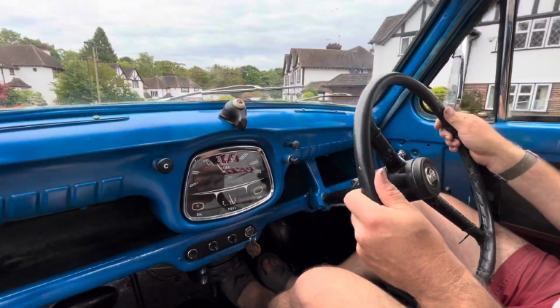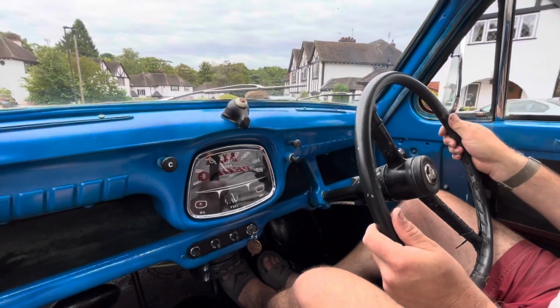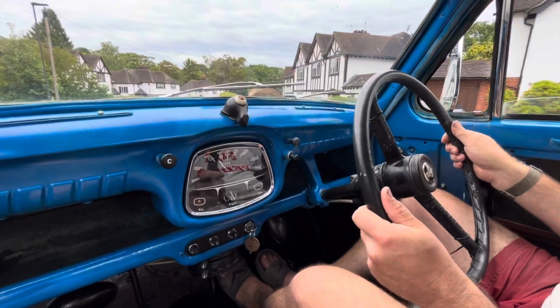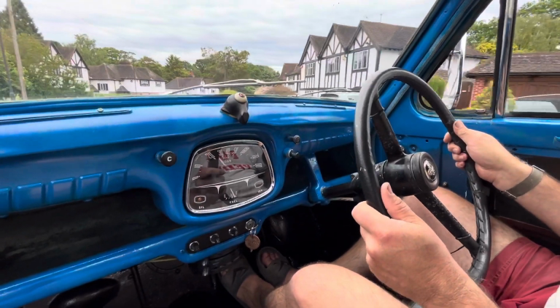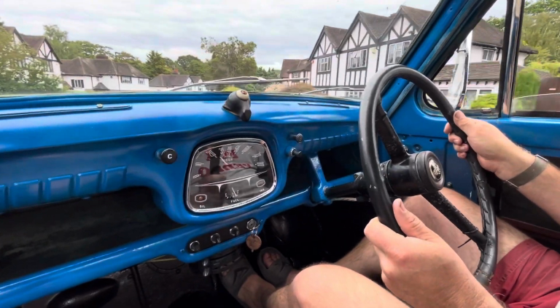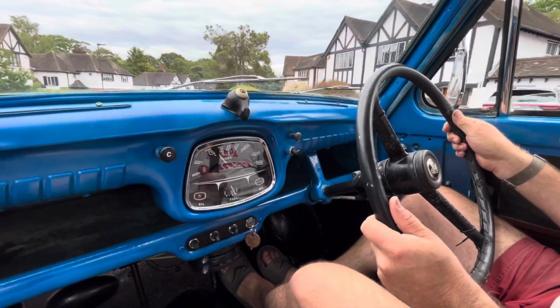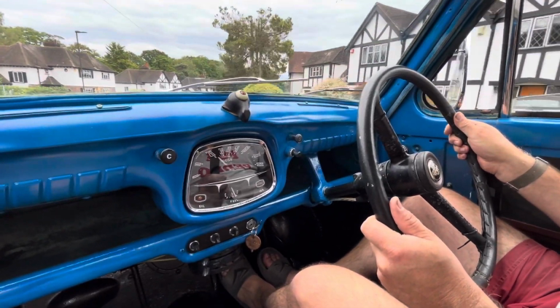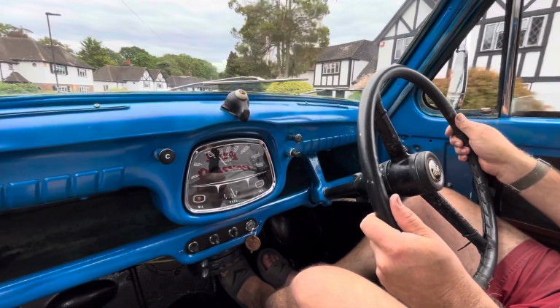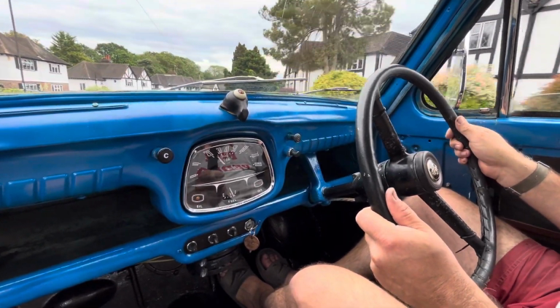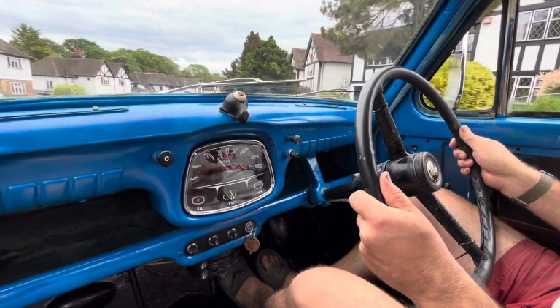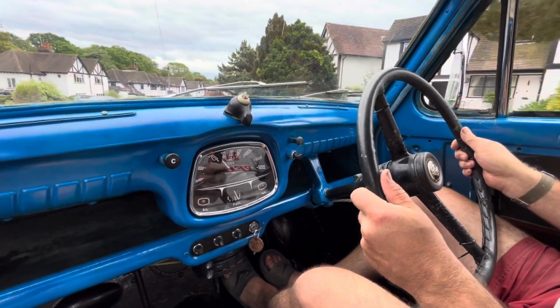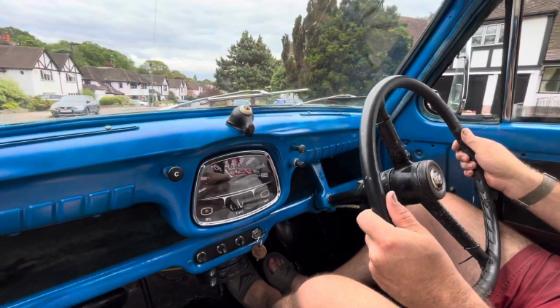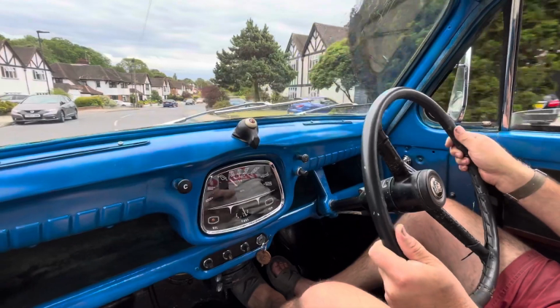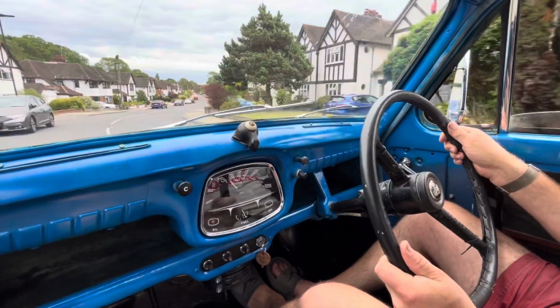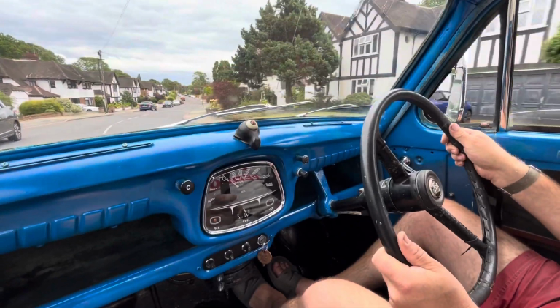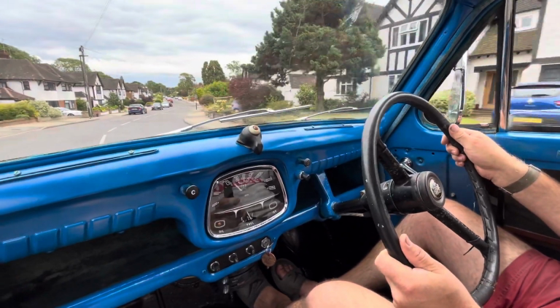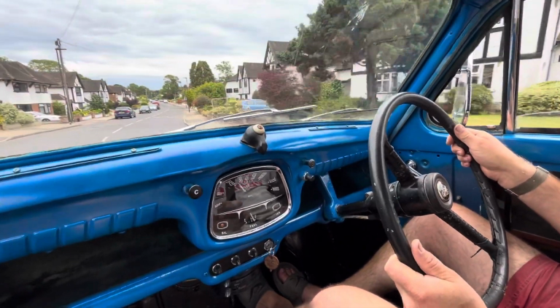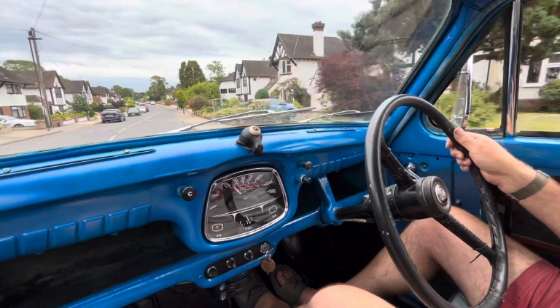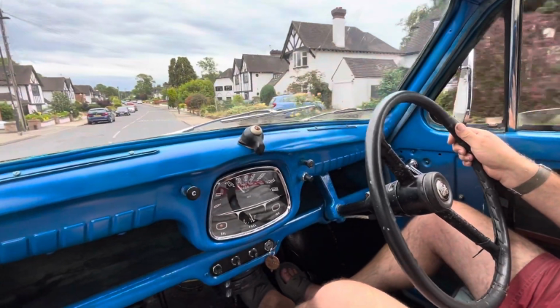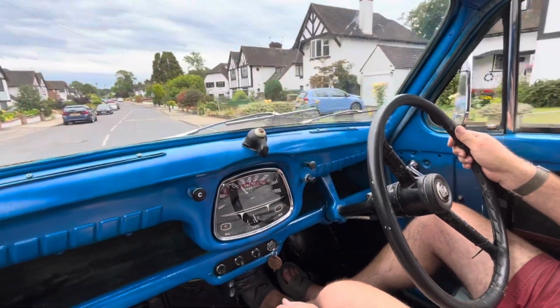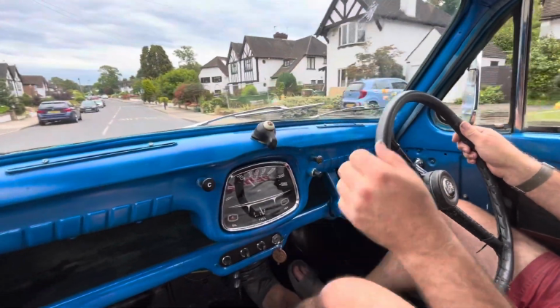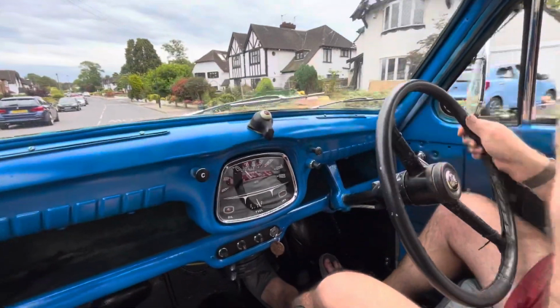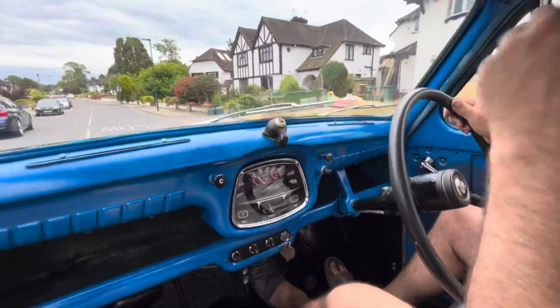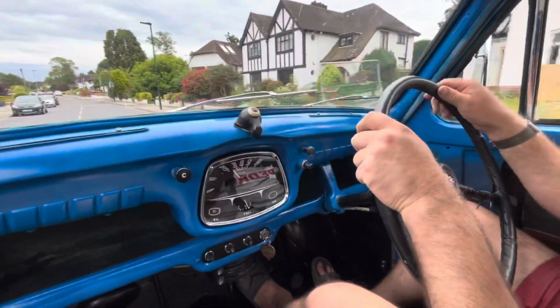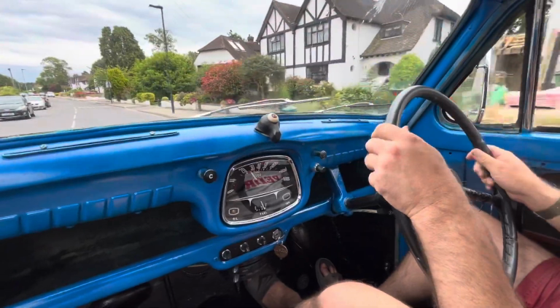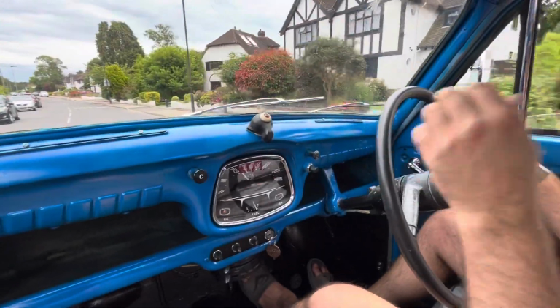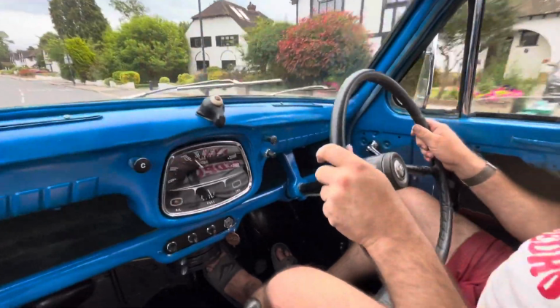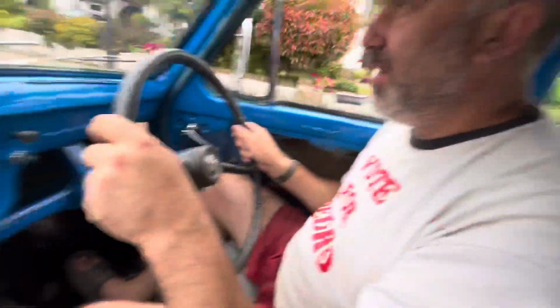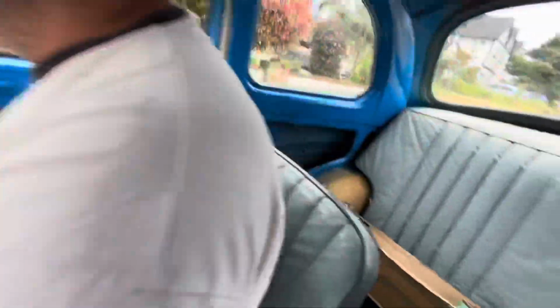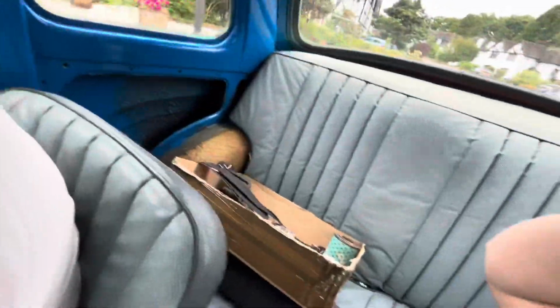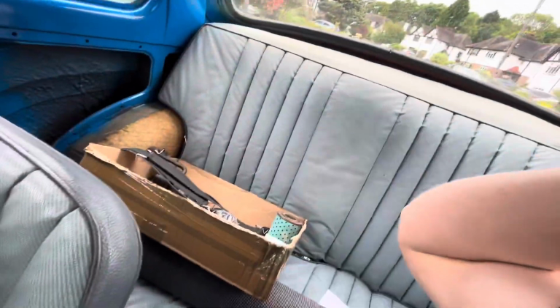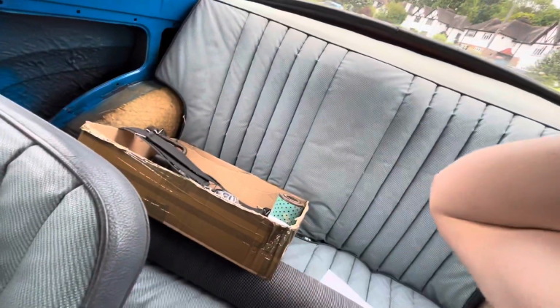This one is one that sat for about 20 years. The other one we've just bought sat for 44 years. We've got a load of stuff in the back - if you have a look in the bag, it's ready for the new one.